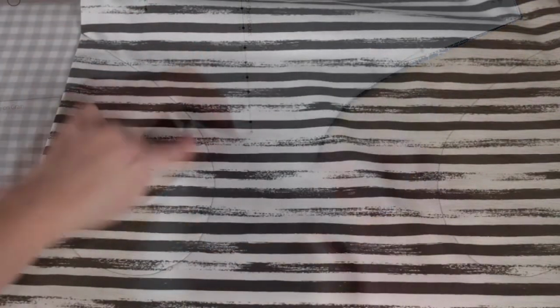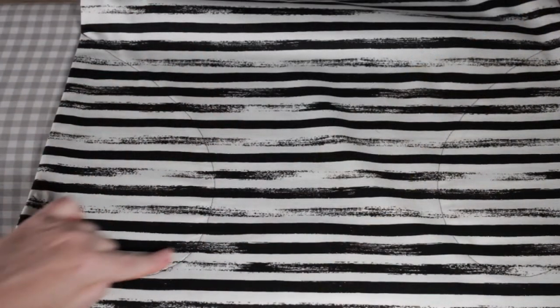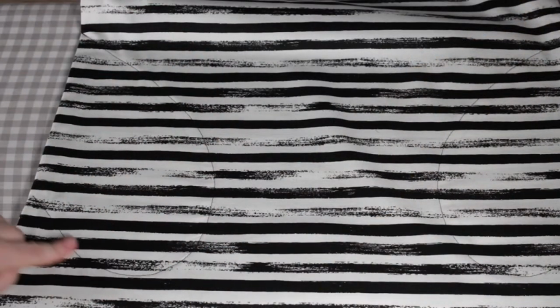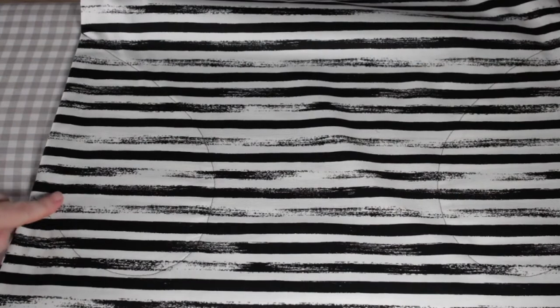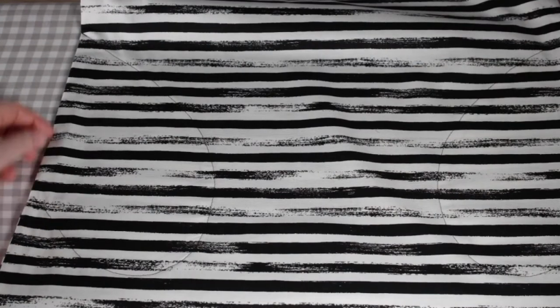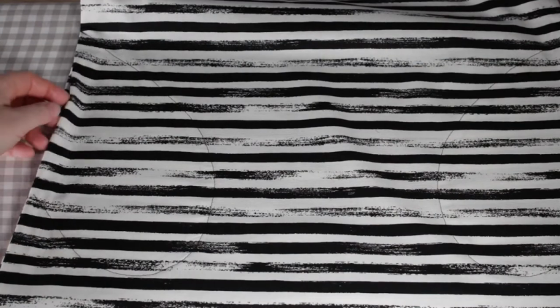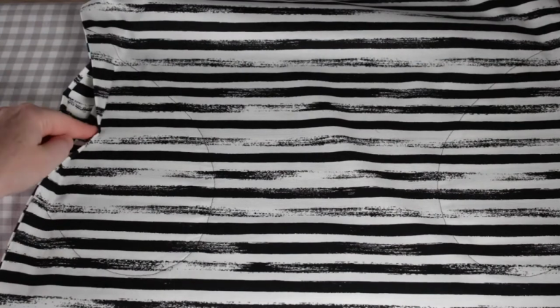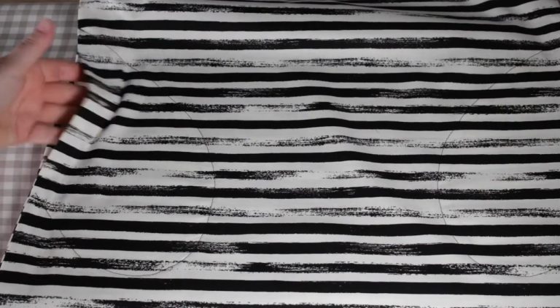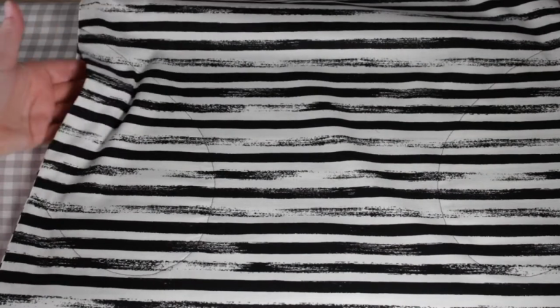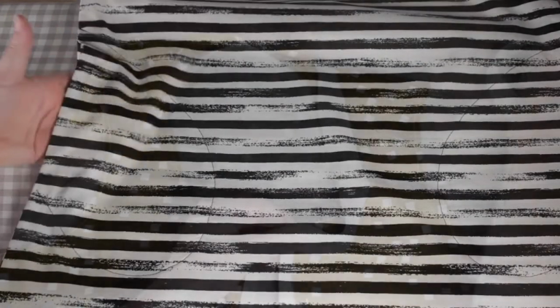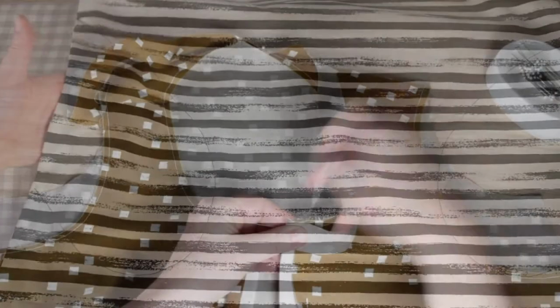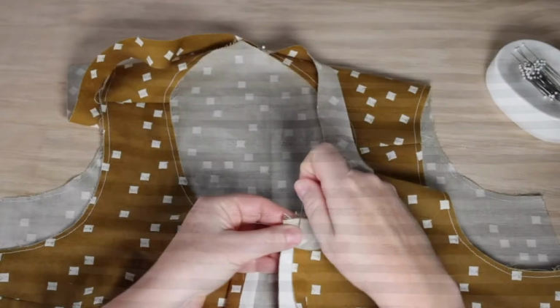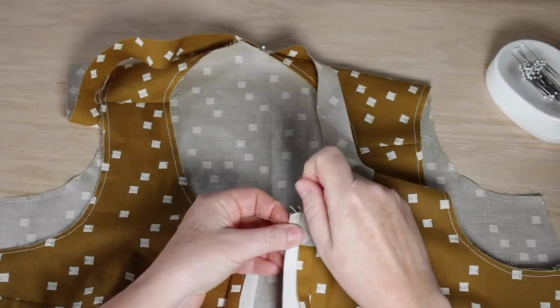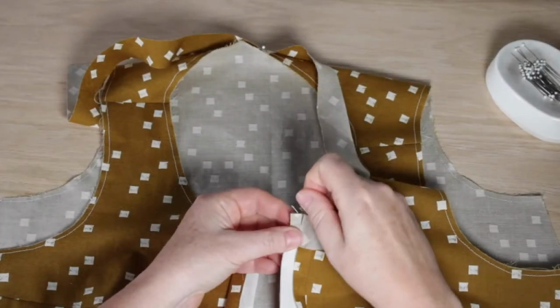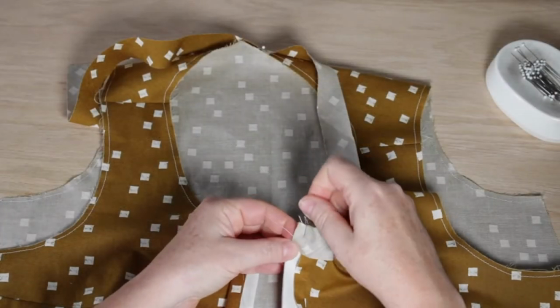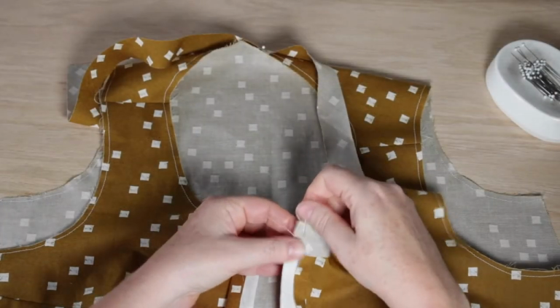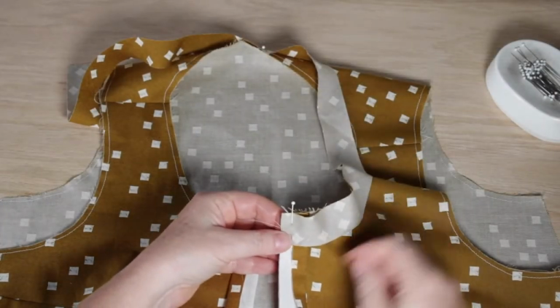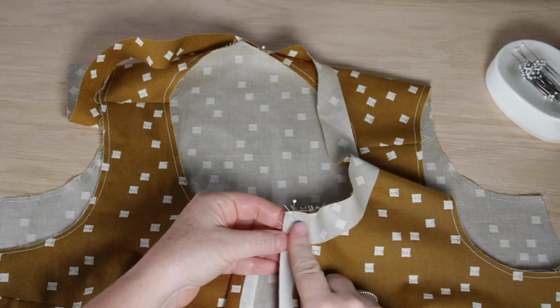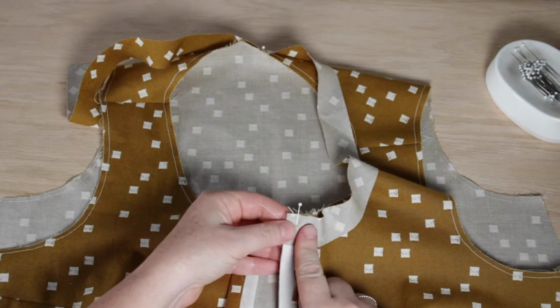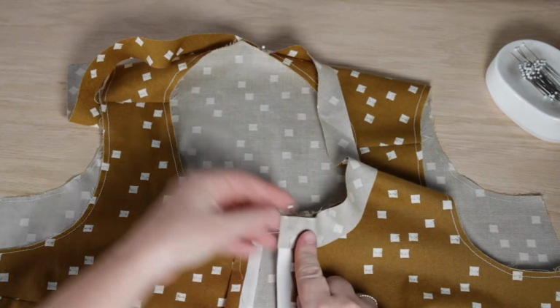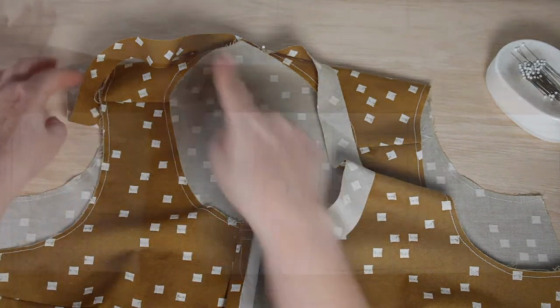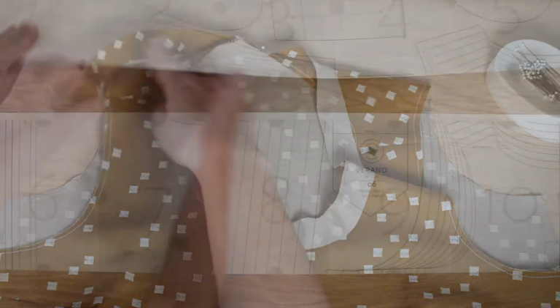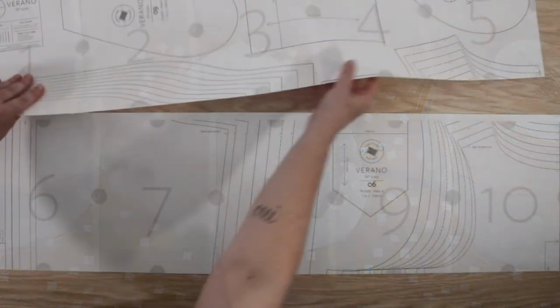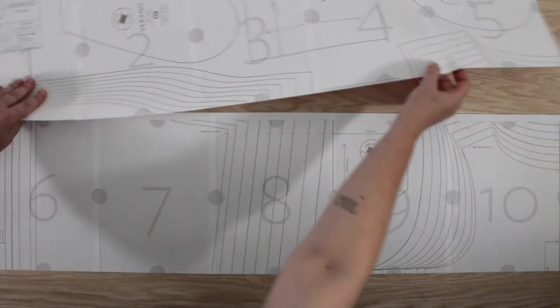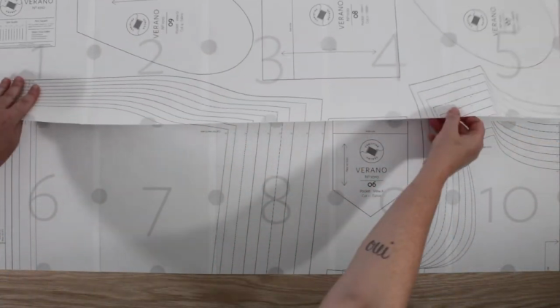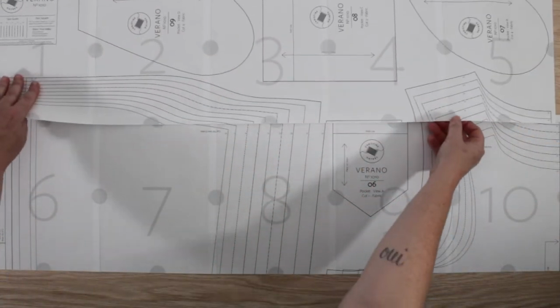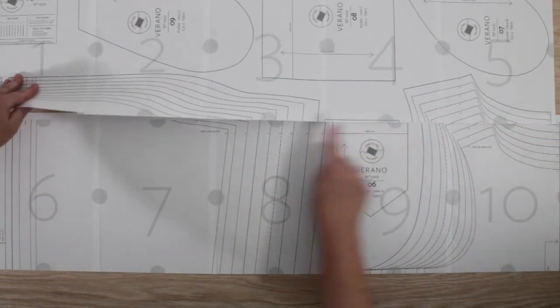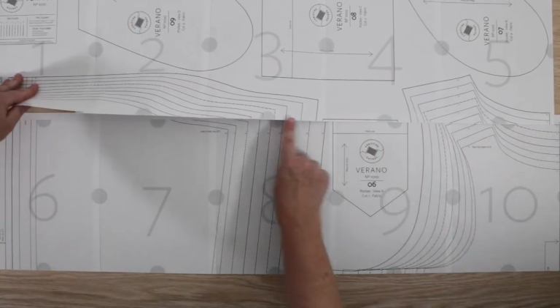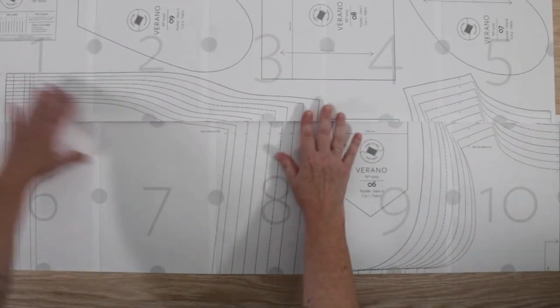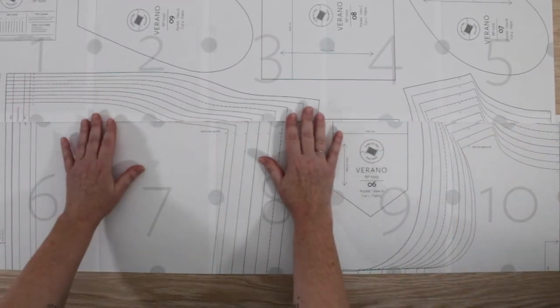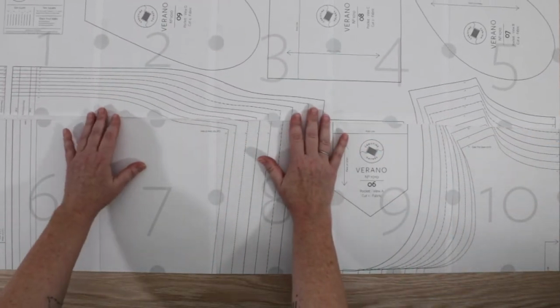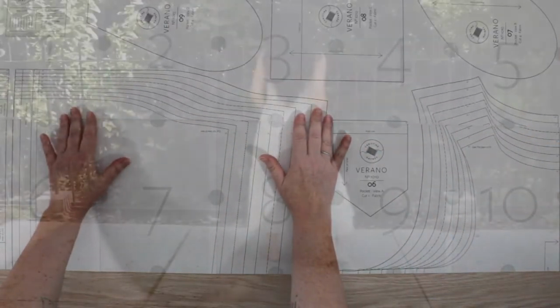In addition, there's a whole section on common pattern adjustments where I teach you nine of the most common pattern alterations, like bust adjustments, blending sizes, and how to shorten and lengthen your pattern.